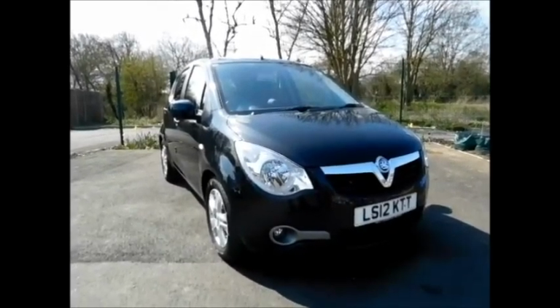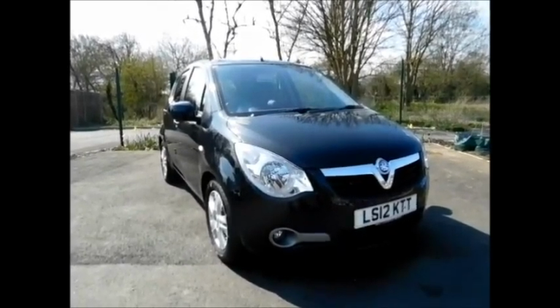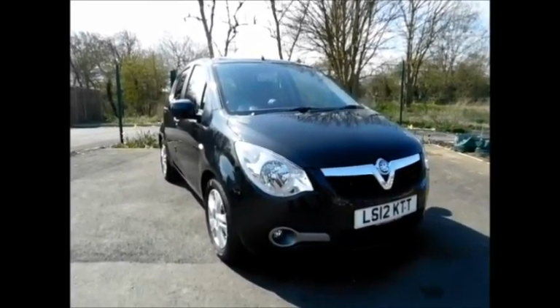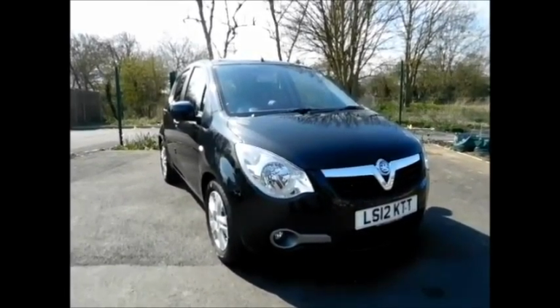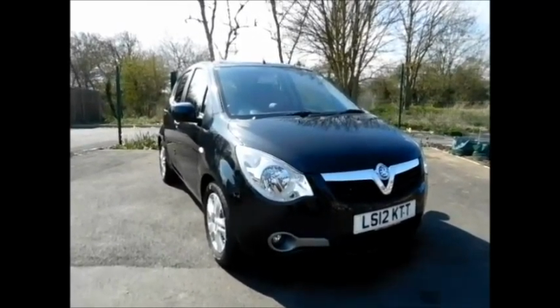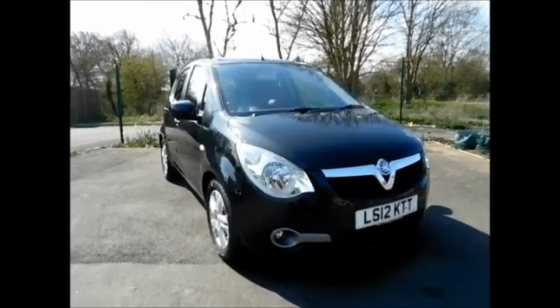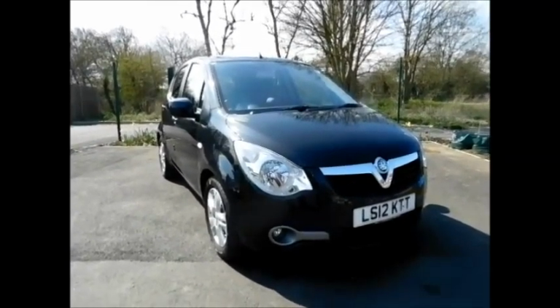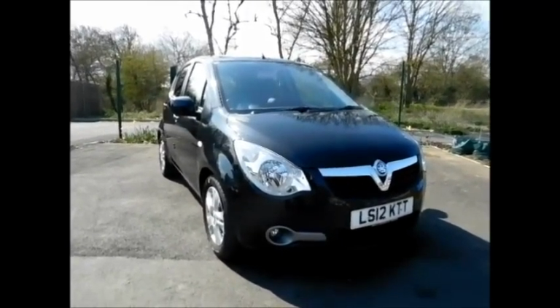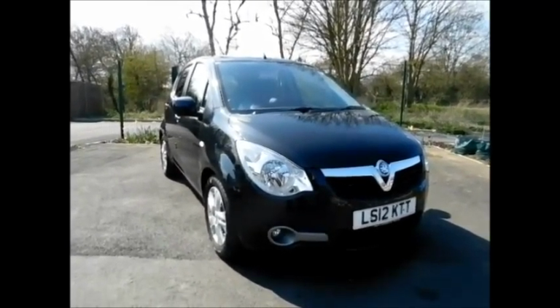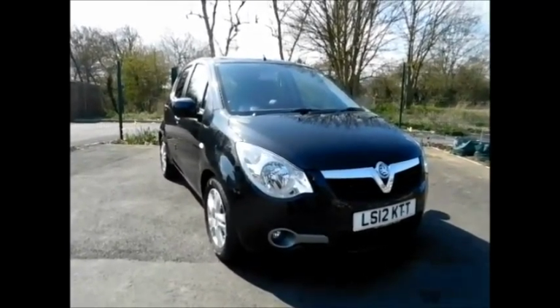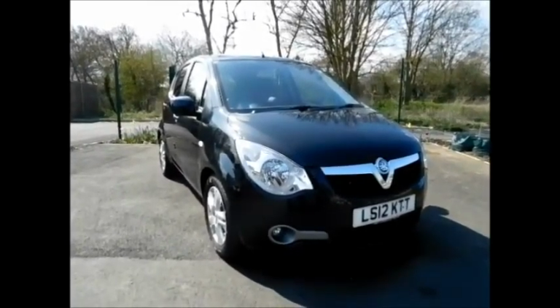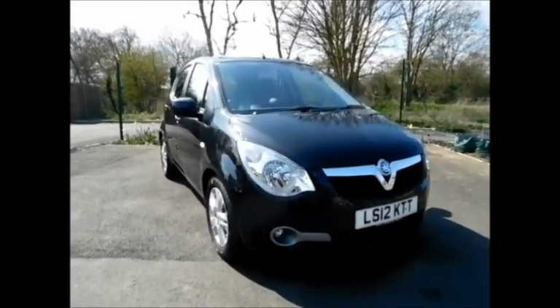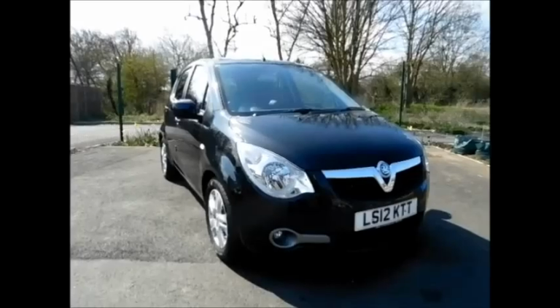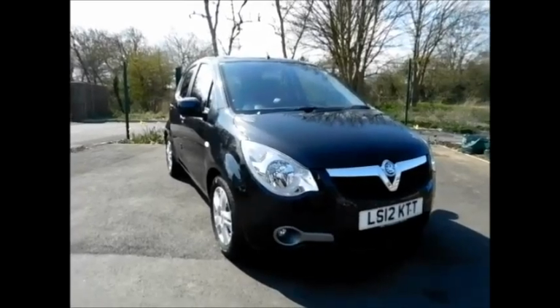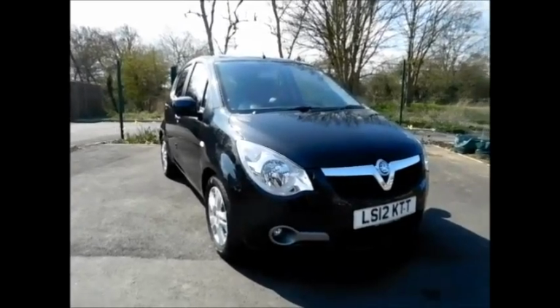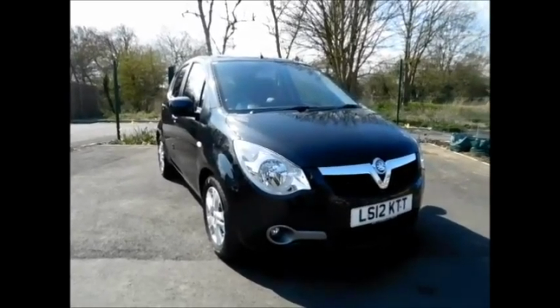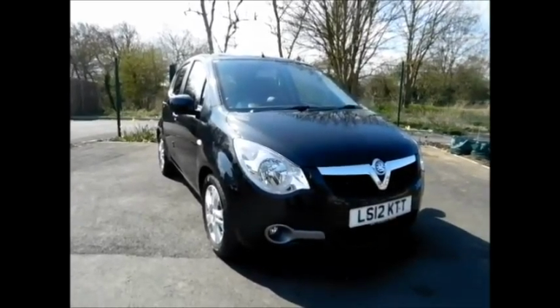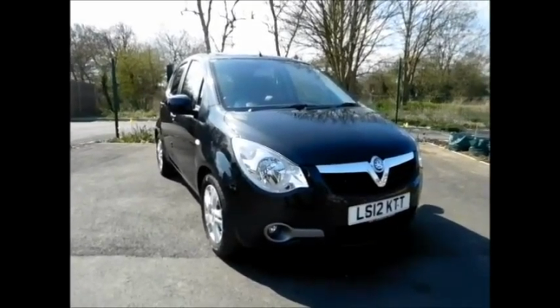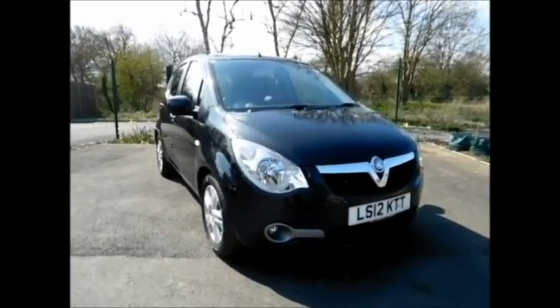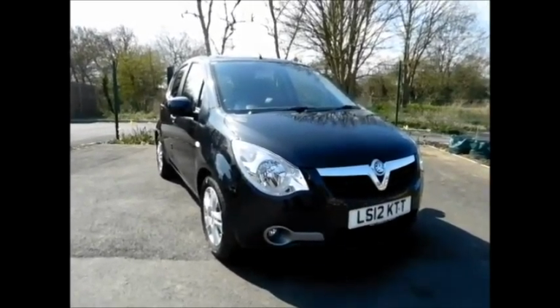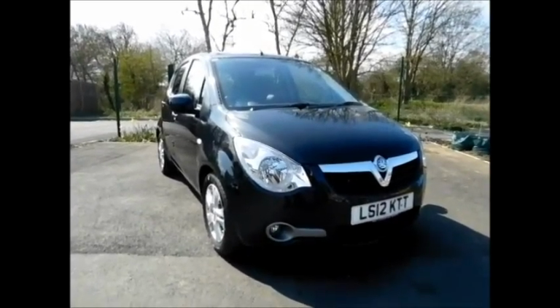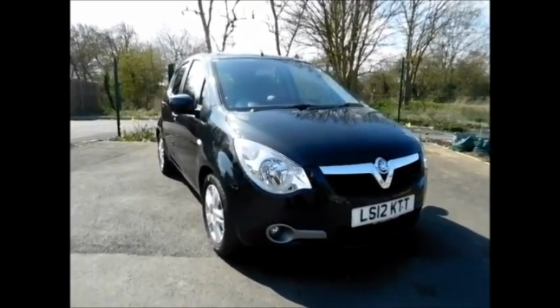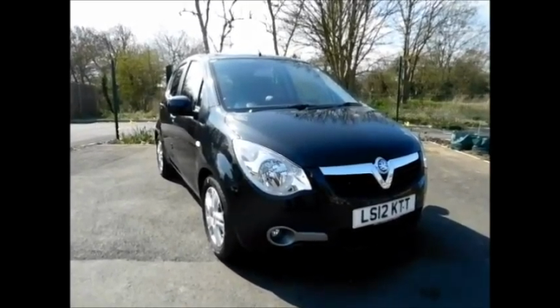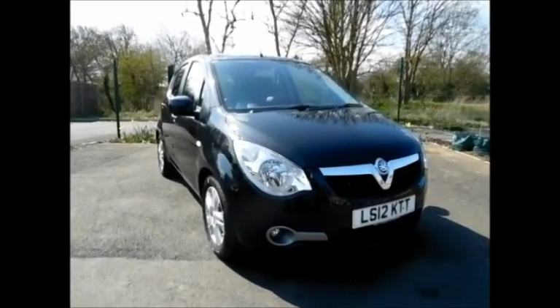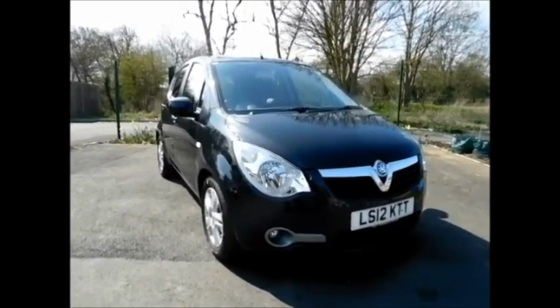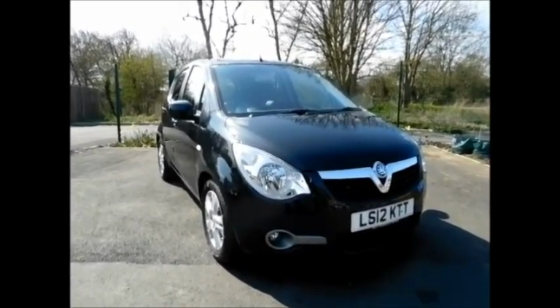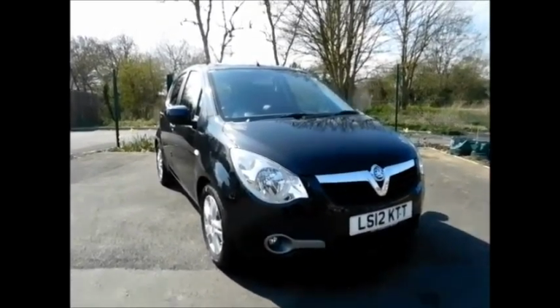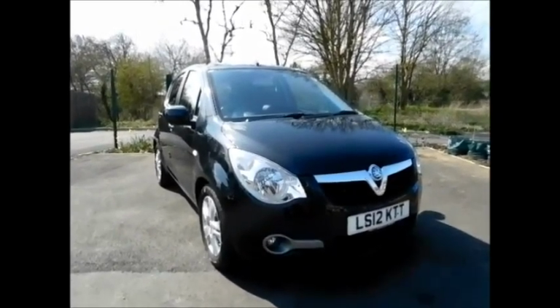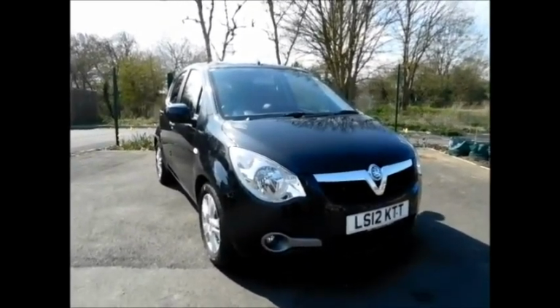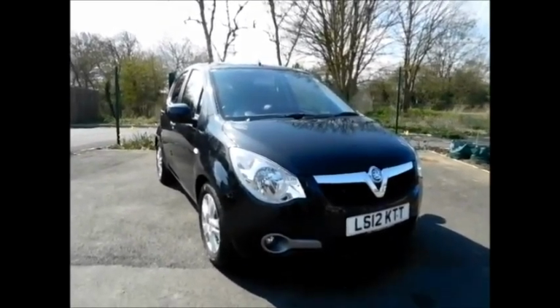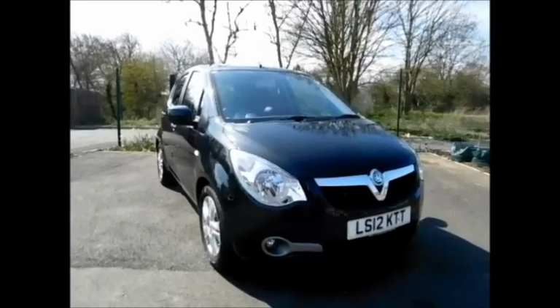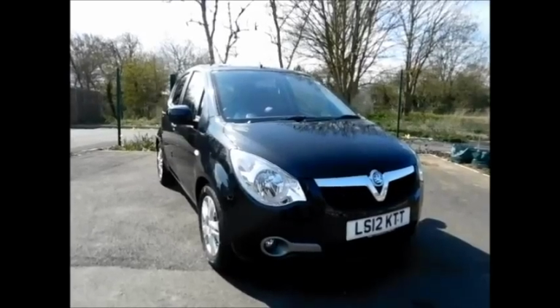This car was first registered in March 2012 and as you can see here is on a 12 plate. This car has a warranted mileage of 2,800 miles.